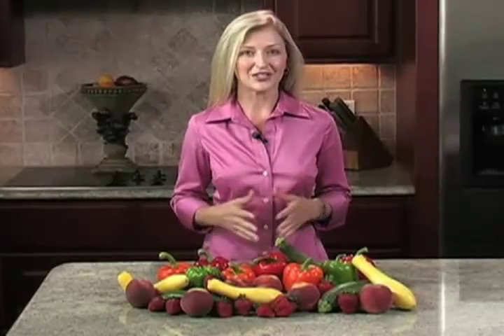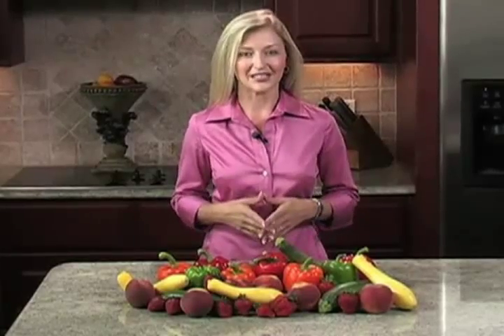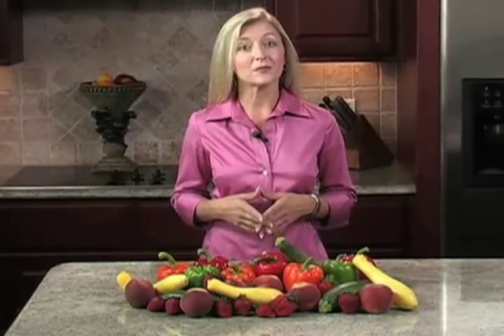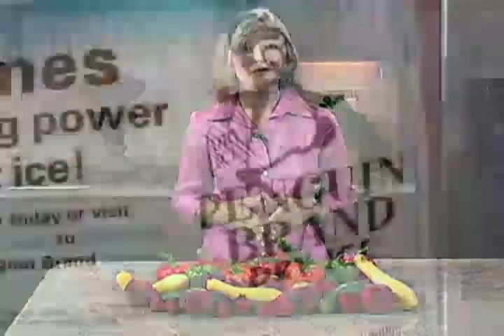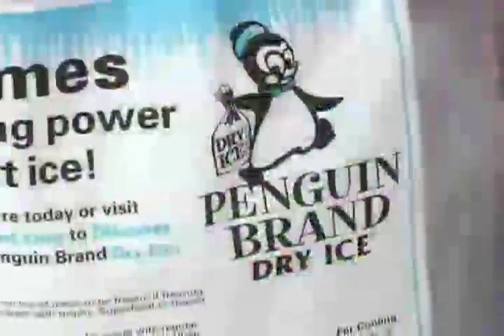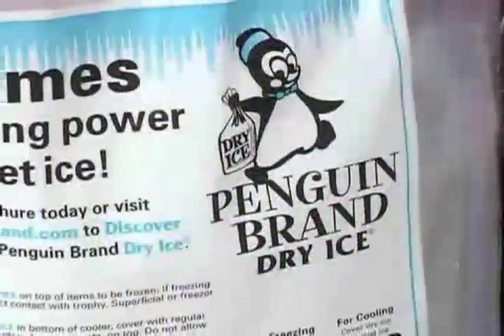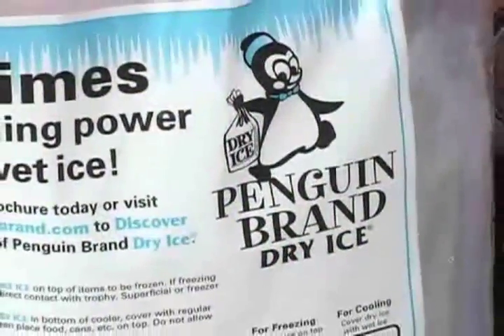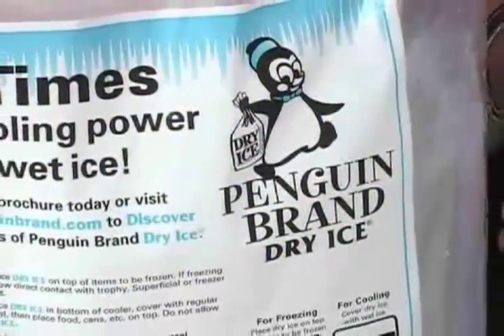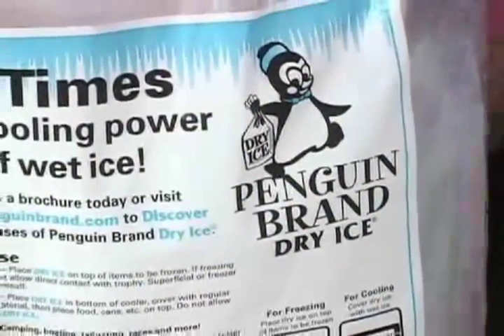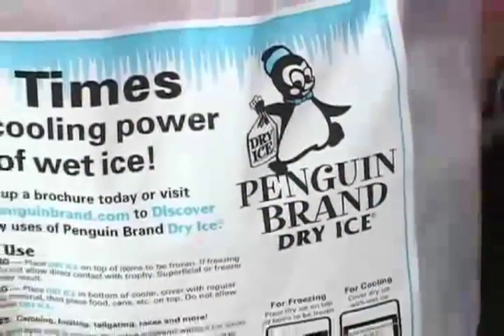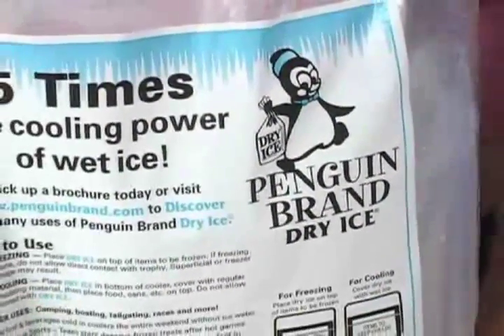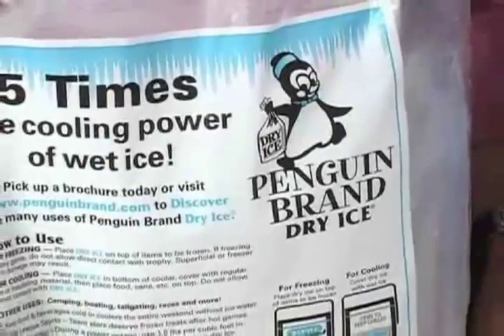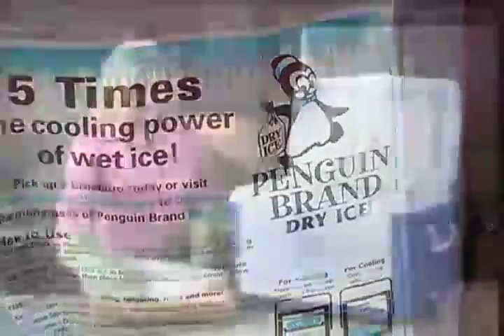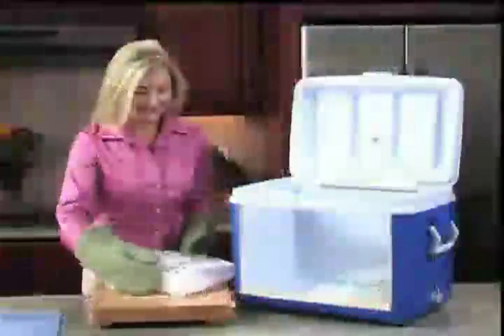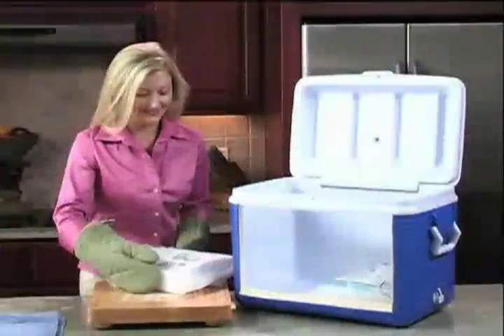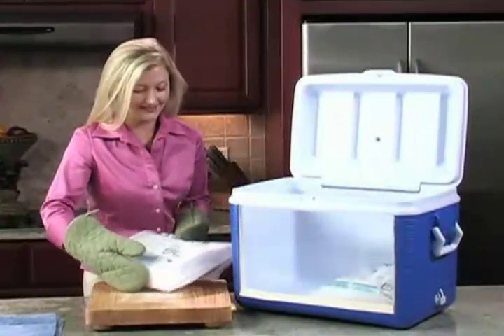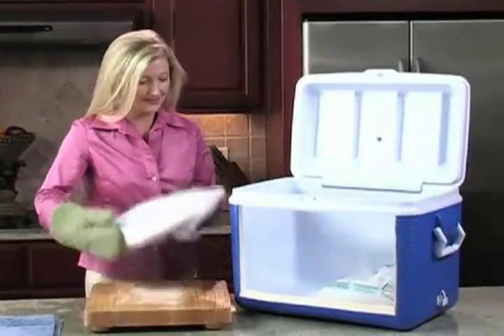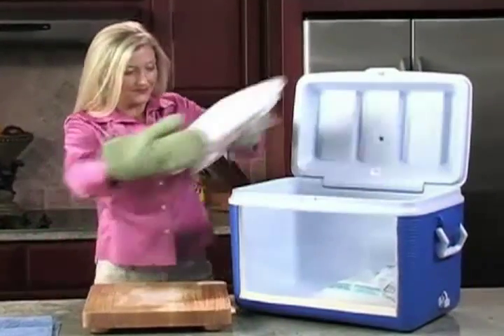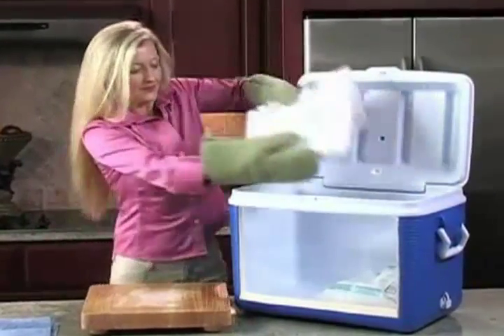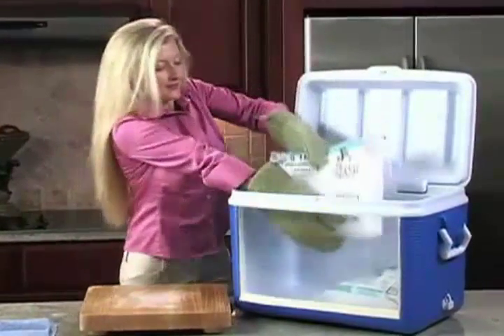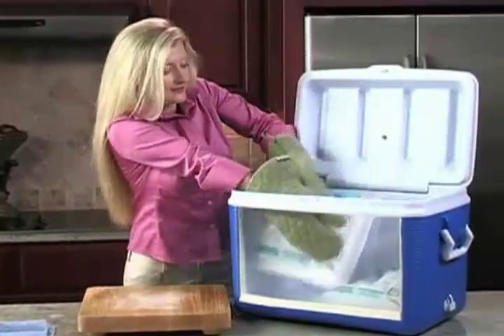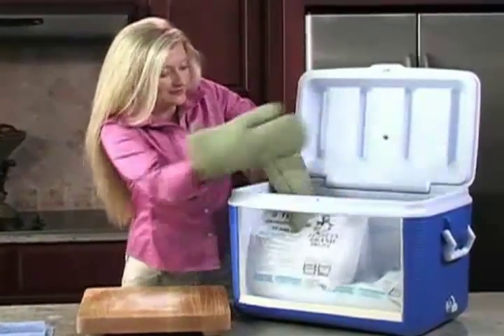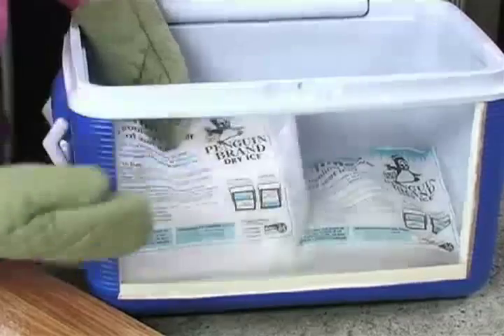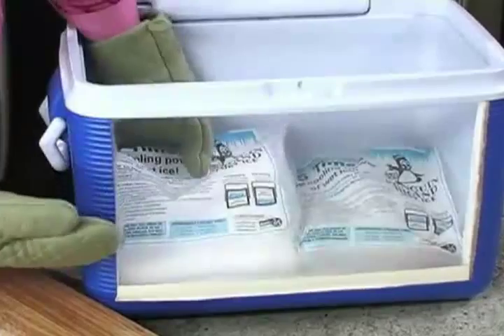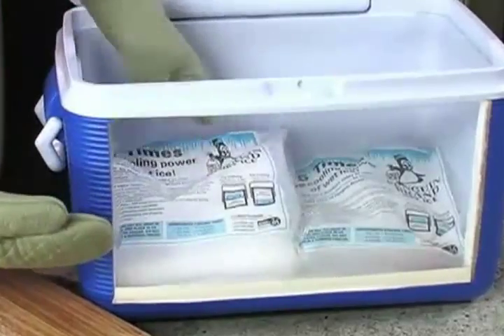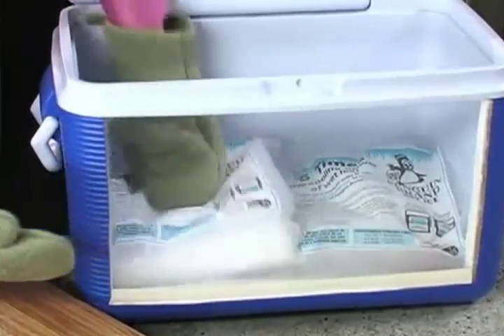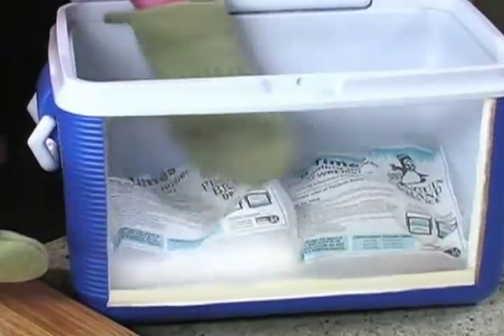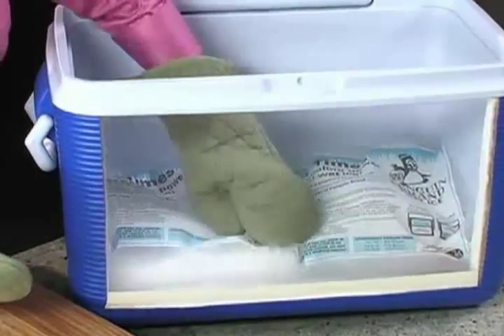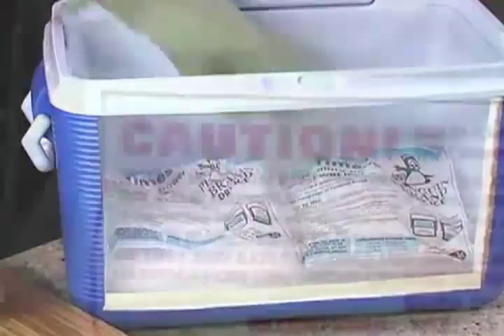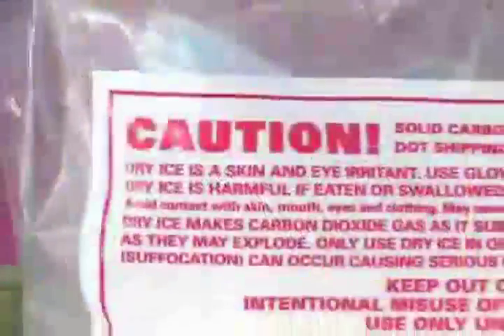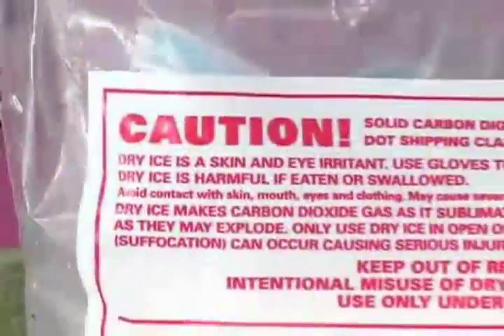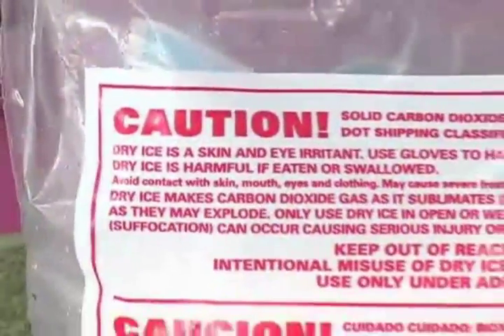It's so easy to do. First, place a few pounds of Penguin Brand dry ice in the bottom of a cooler. Remember to read the safe handling instructions on the bag.